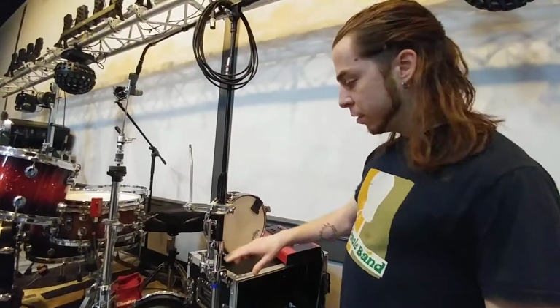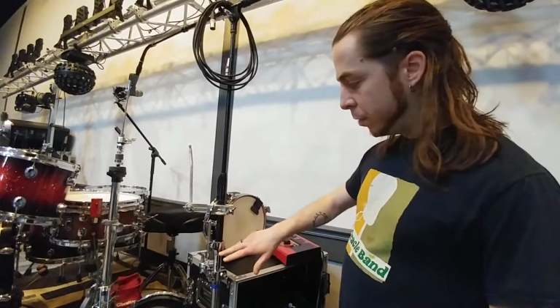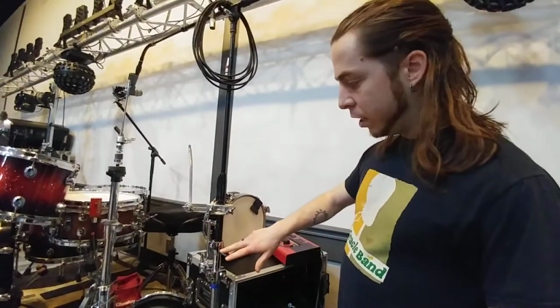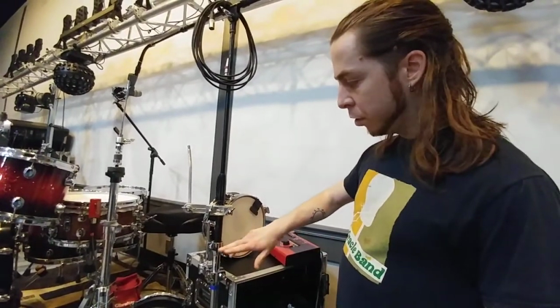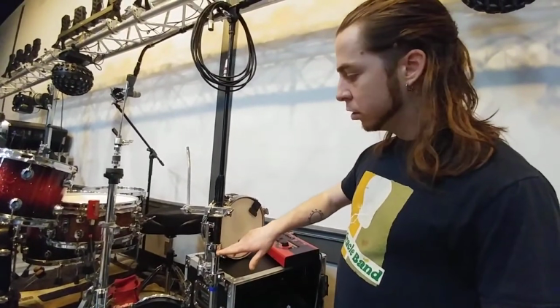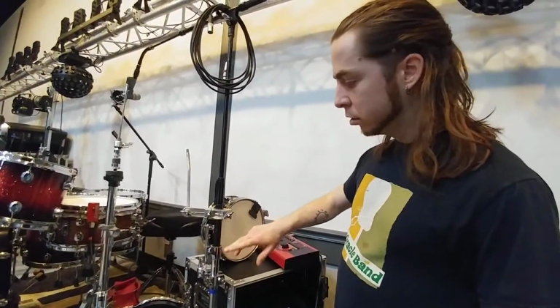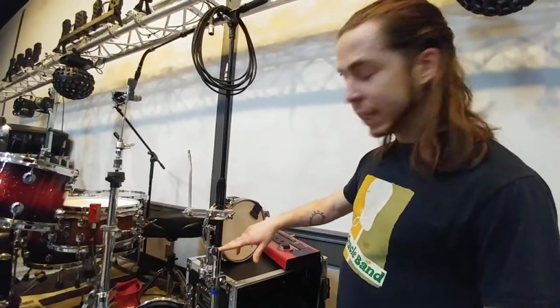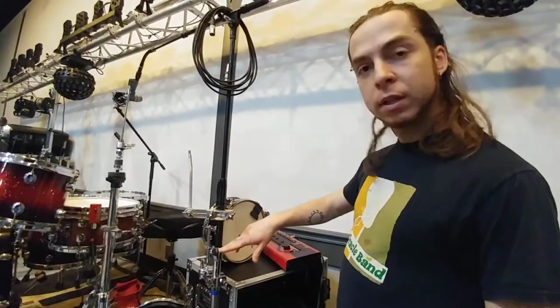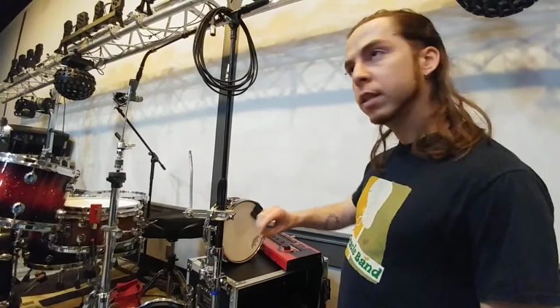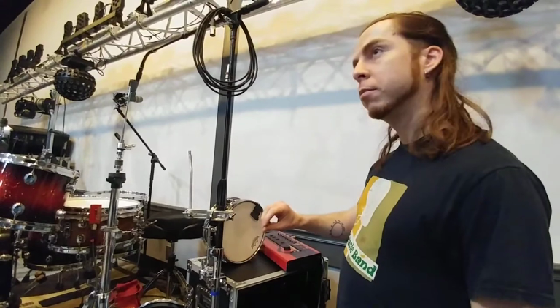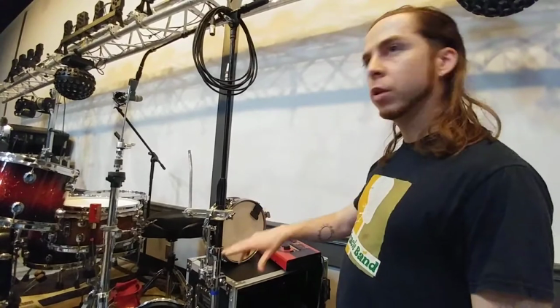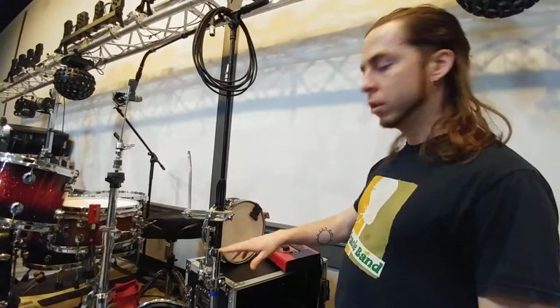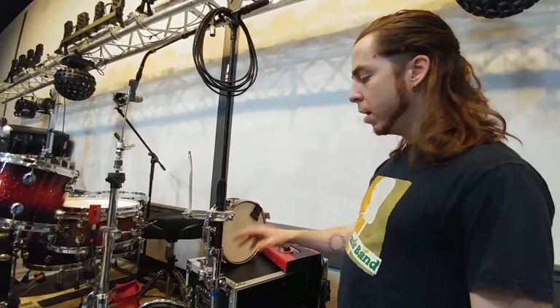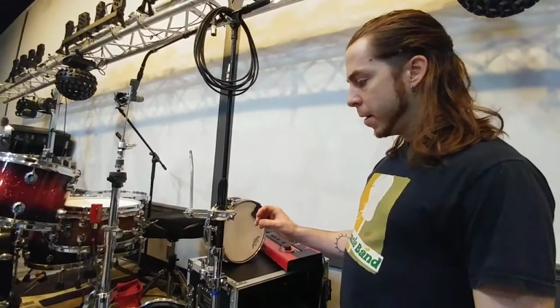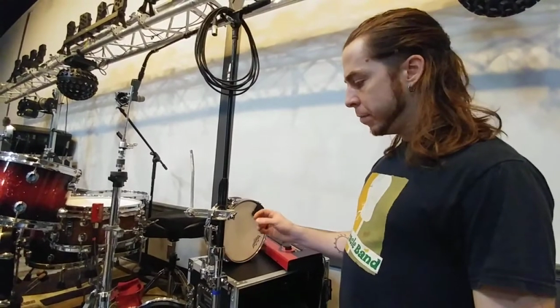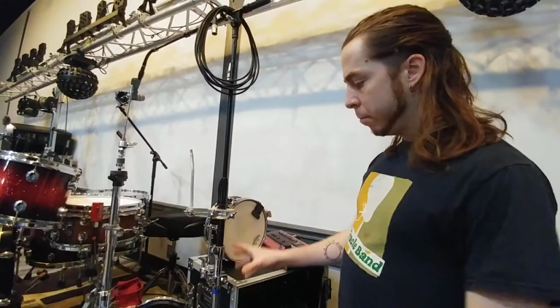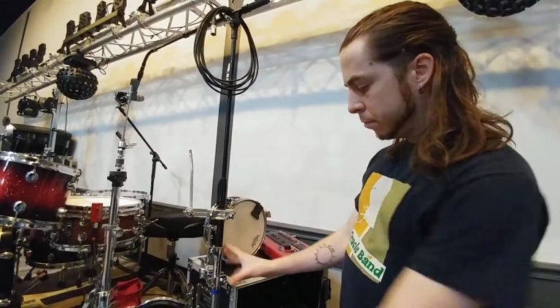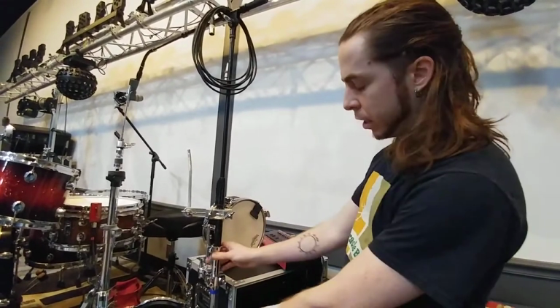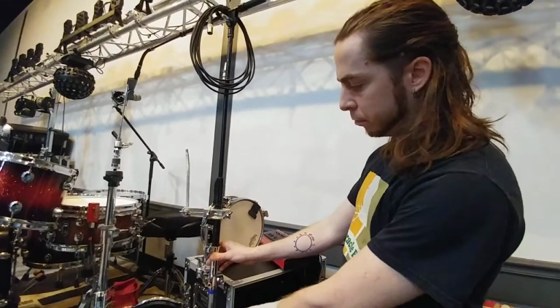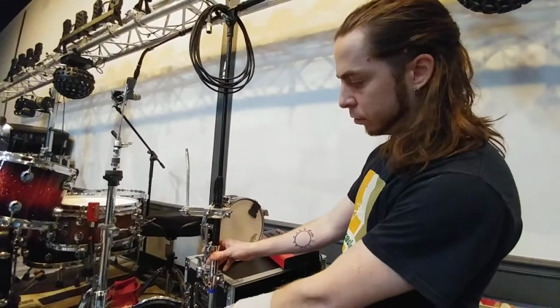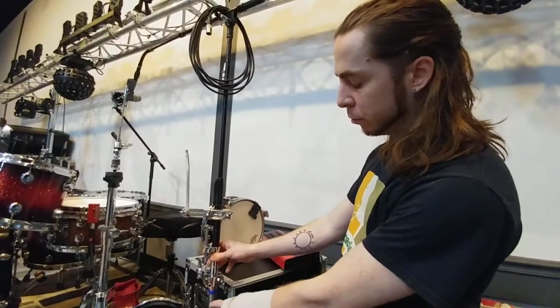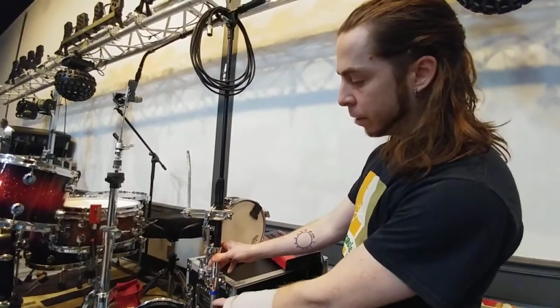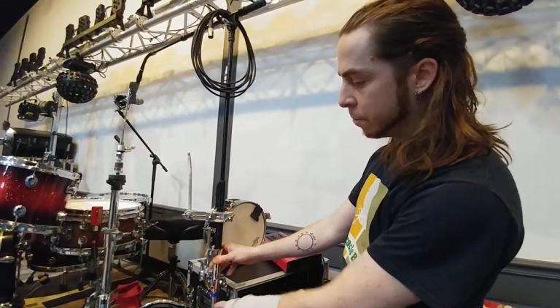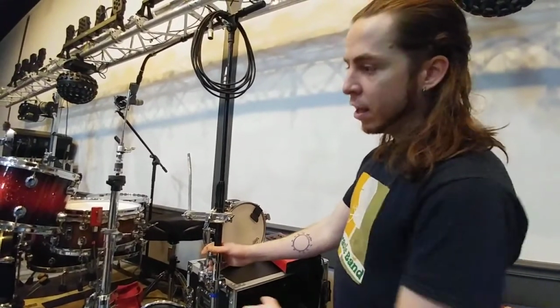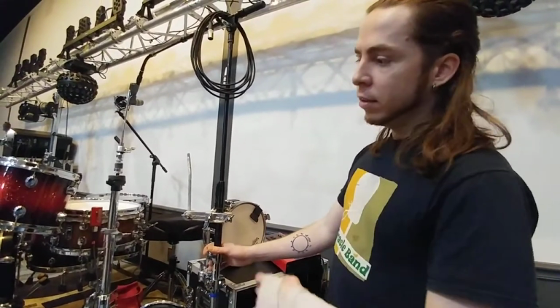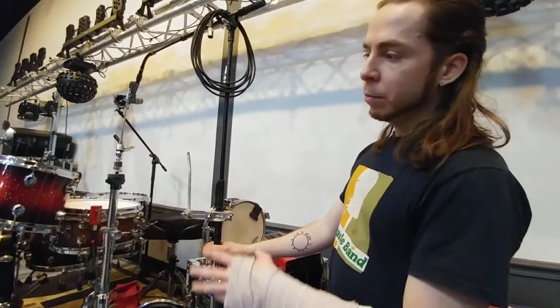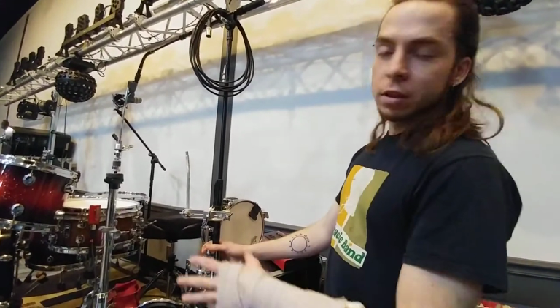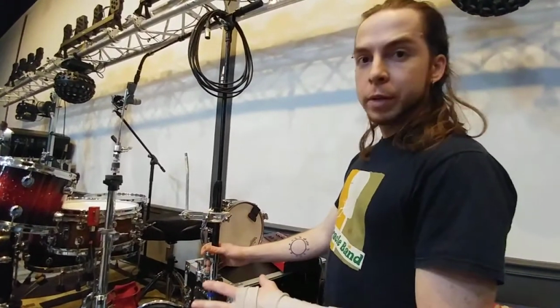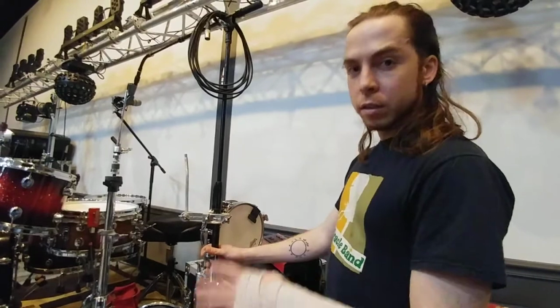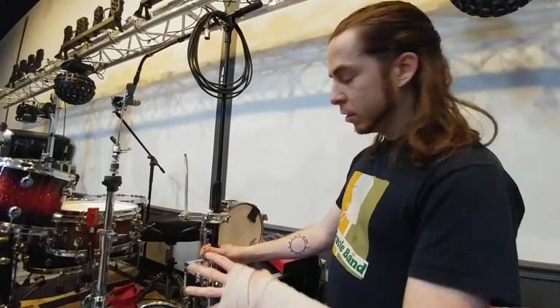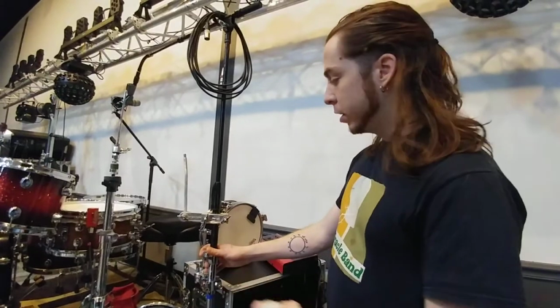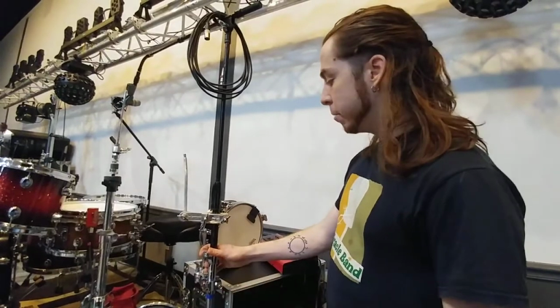This would work with any Pearl, Tama, or Gibraltar type cymbal tripod. DW's are a little bigger, so it doesn't fit on that.